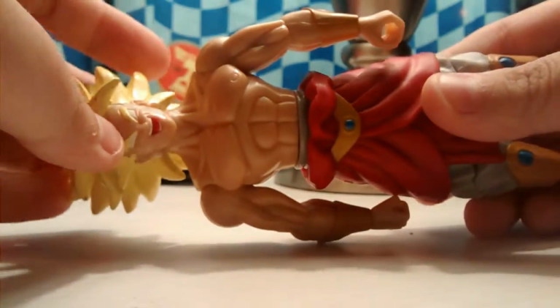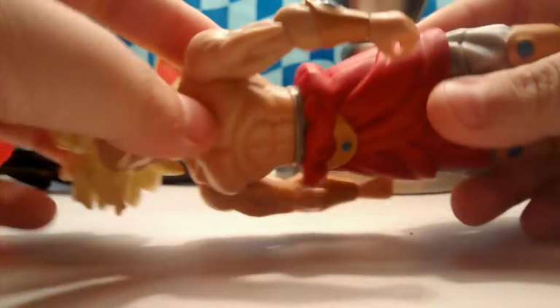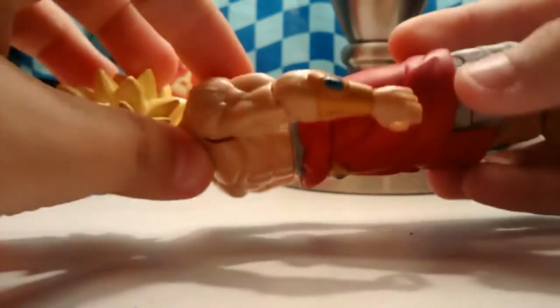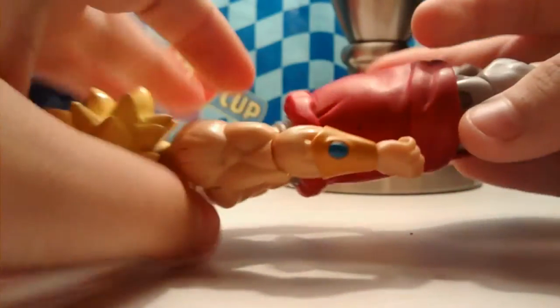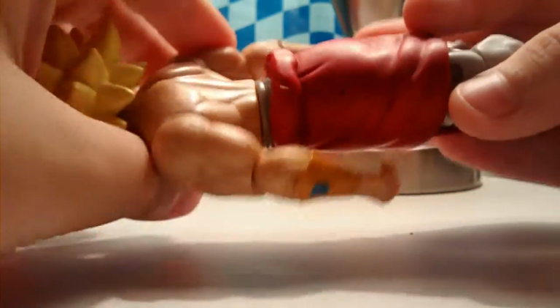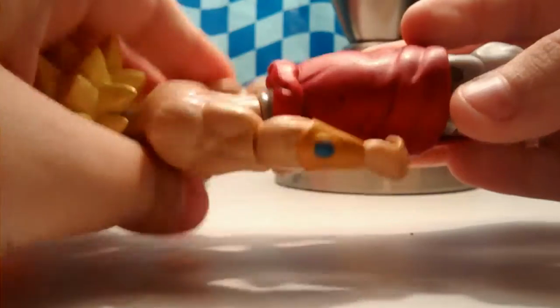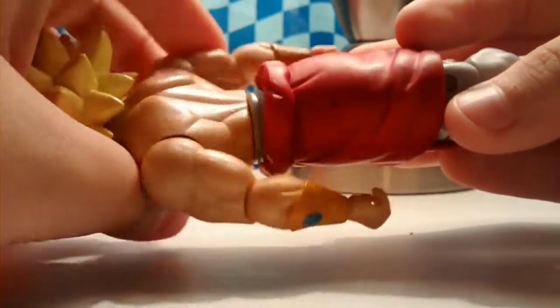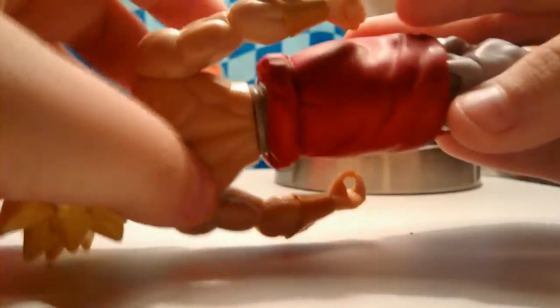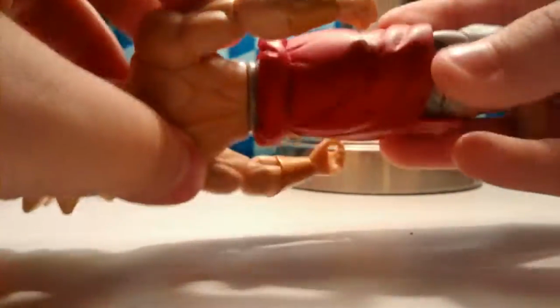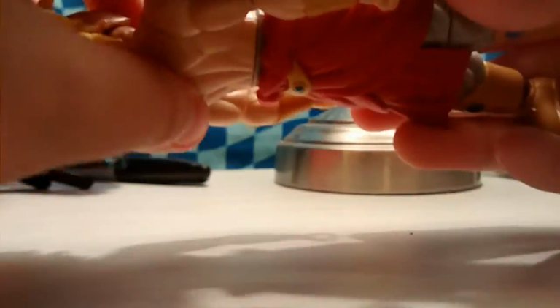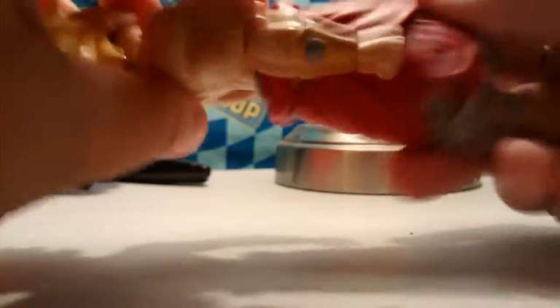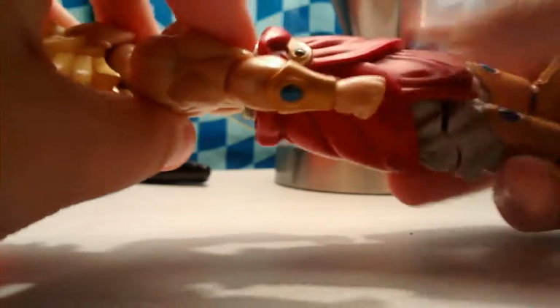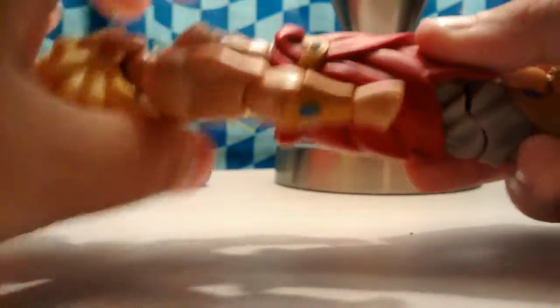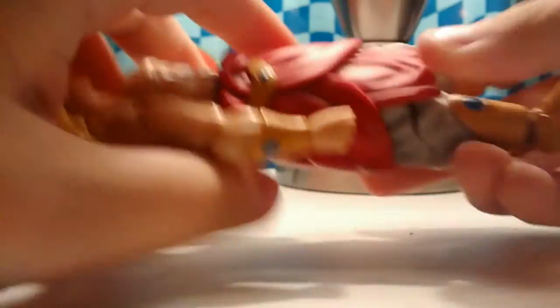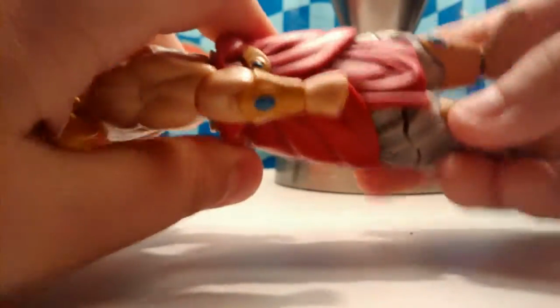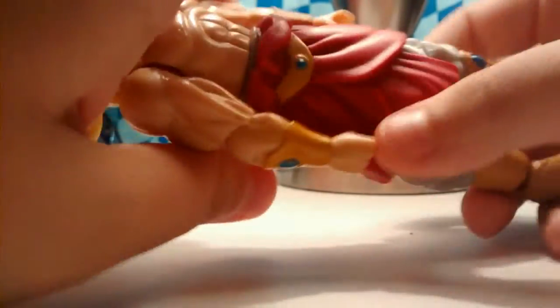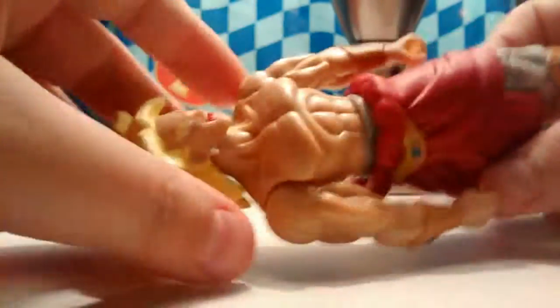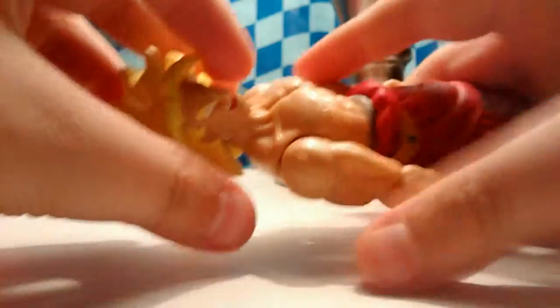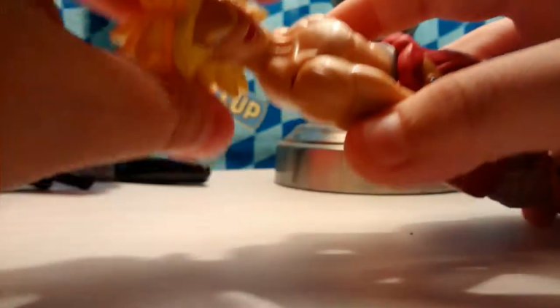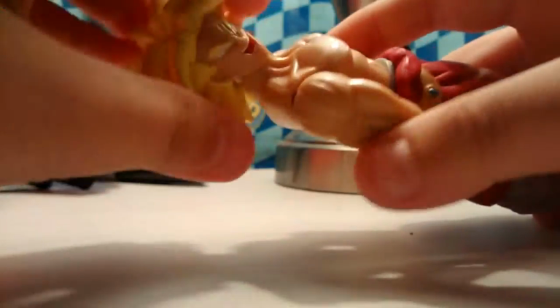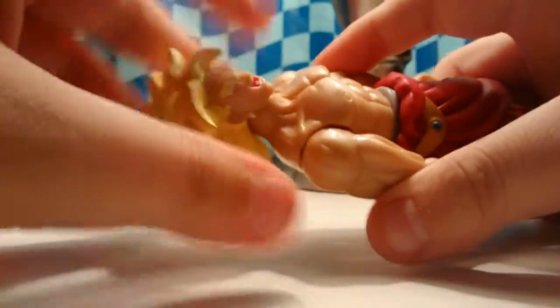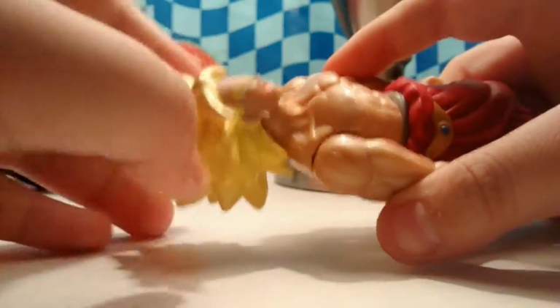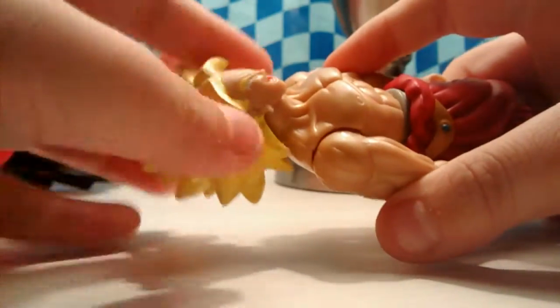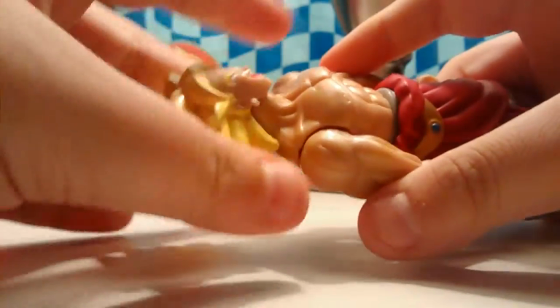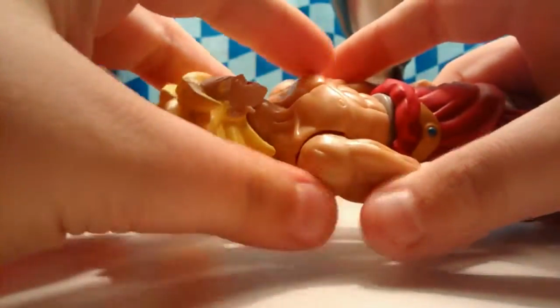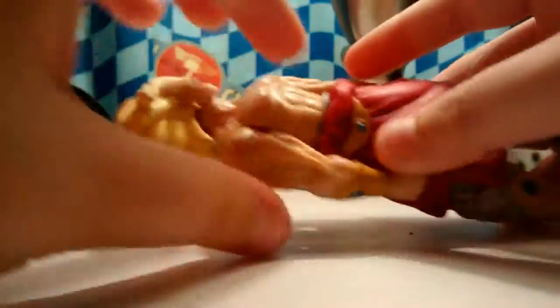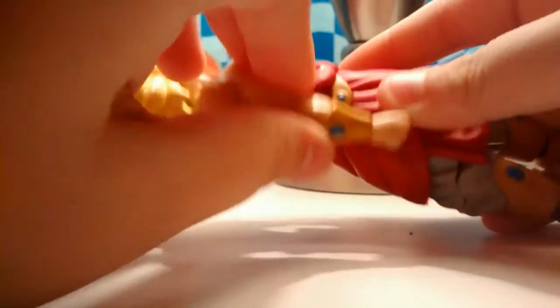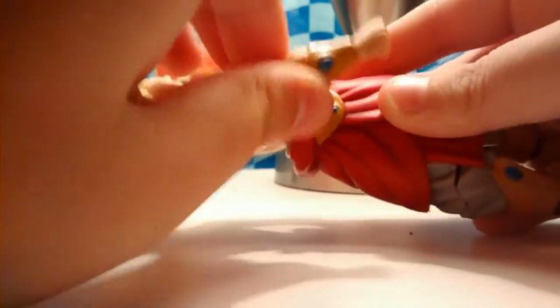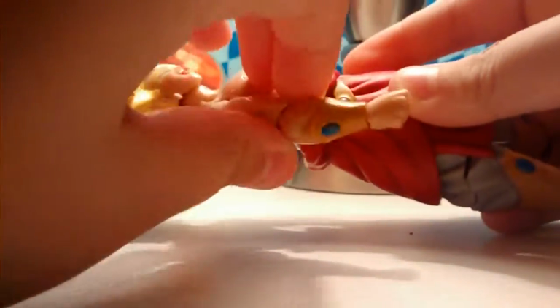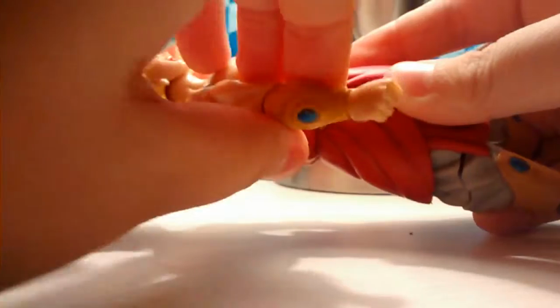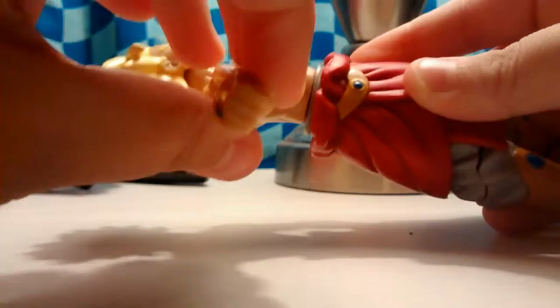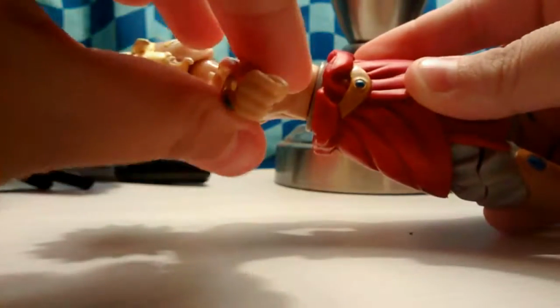He has wrist thingies. He can twist, he can kind of bend his legs a little bit, he can twist his head — it's kind of hard because of the hair. Yeah, you can move his arms too.